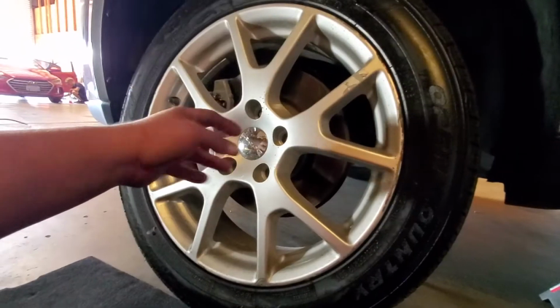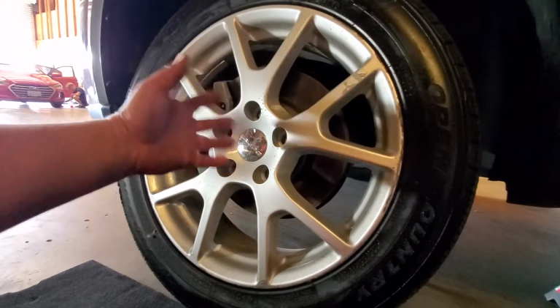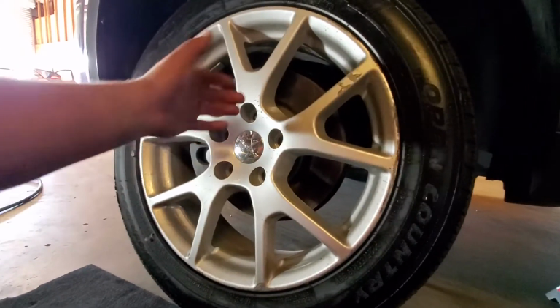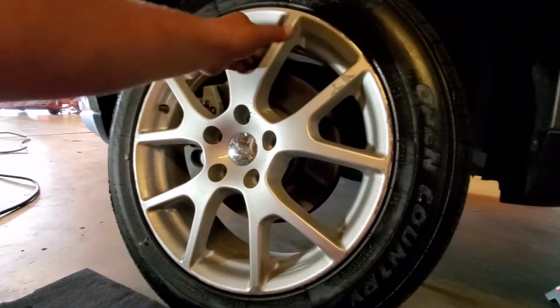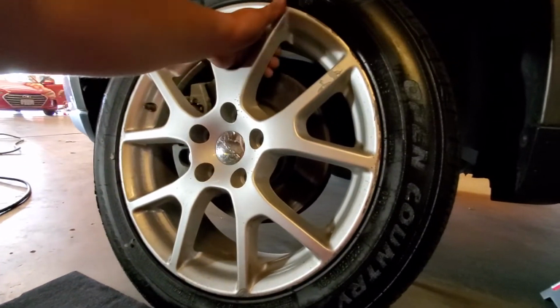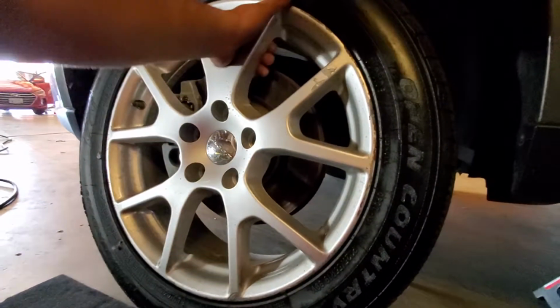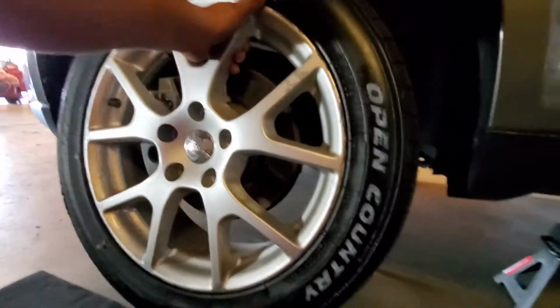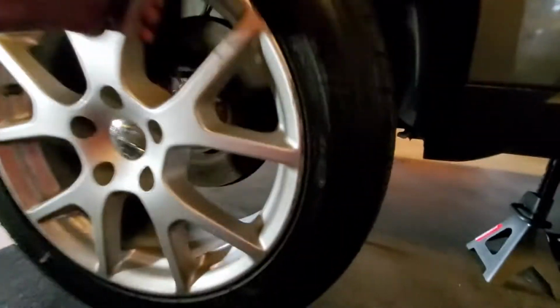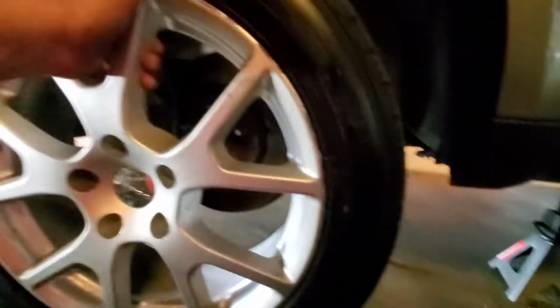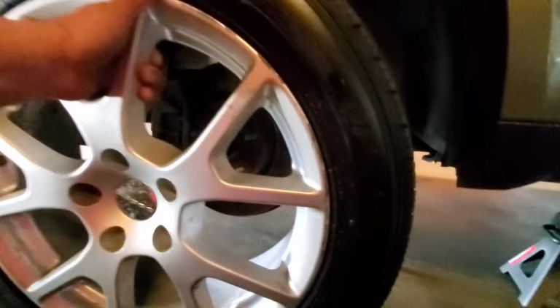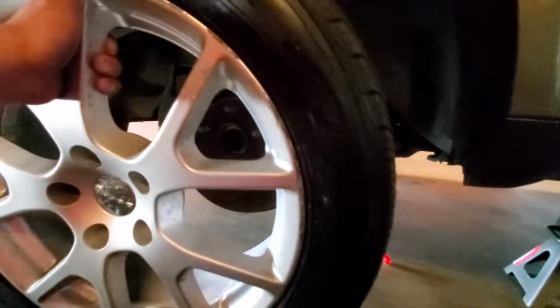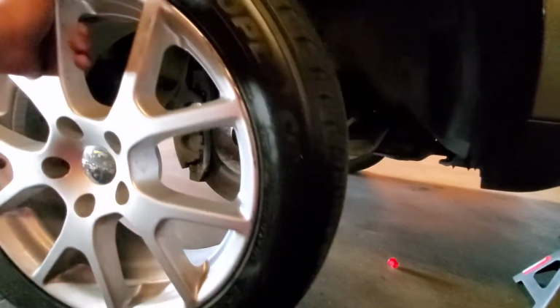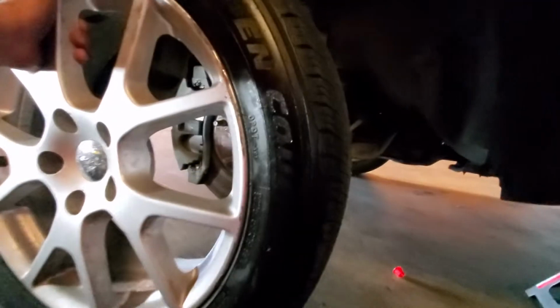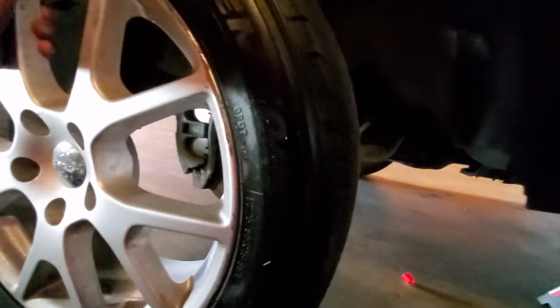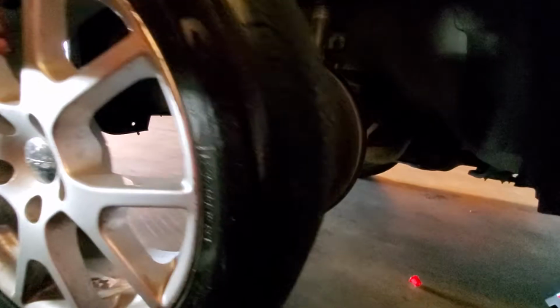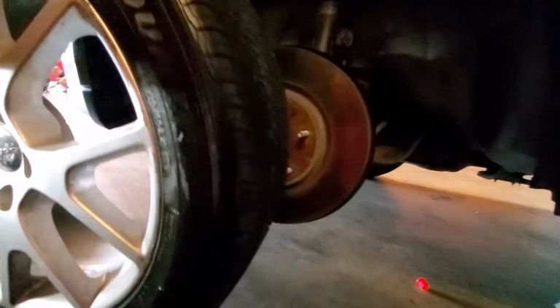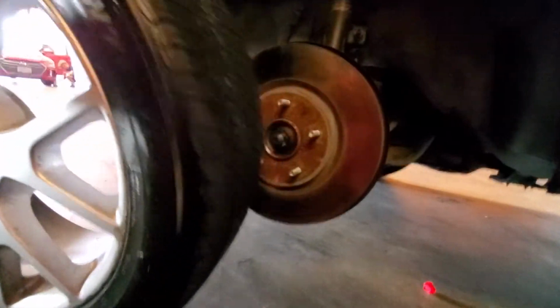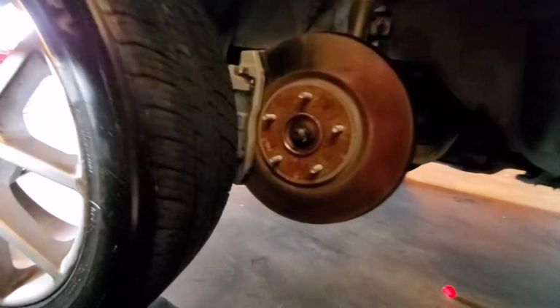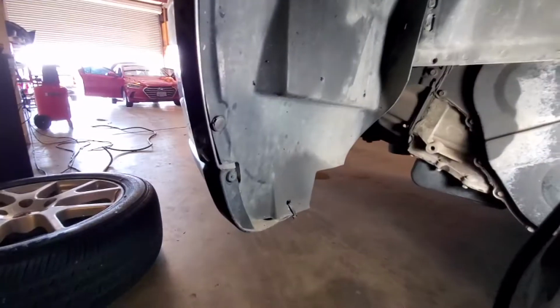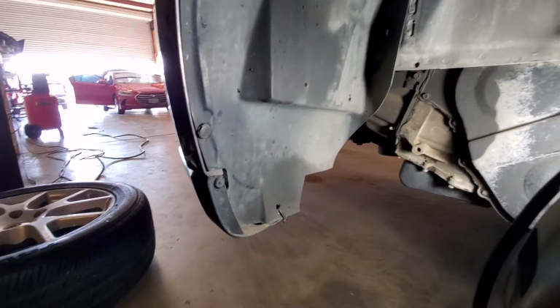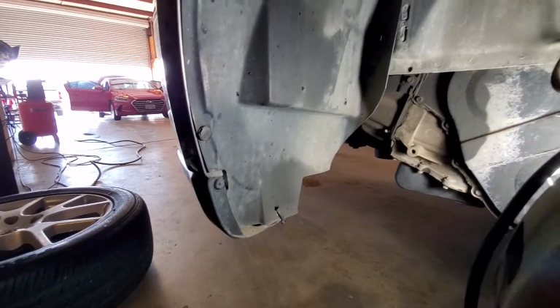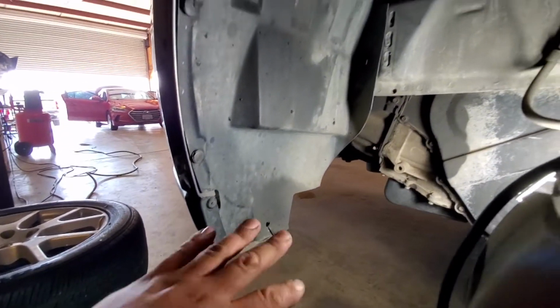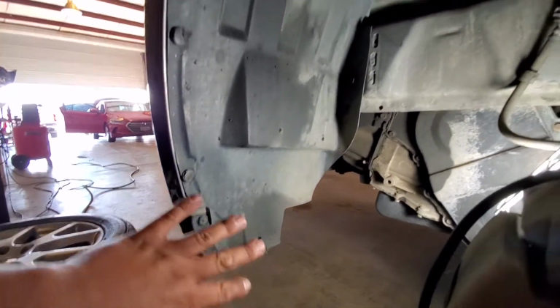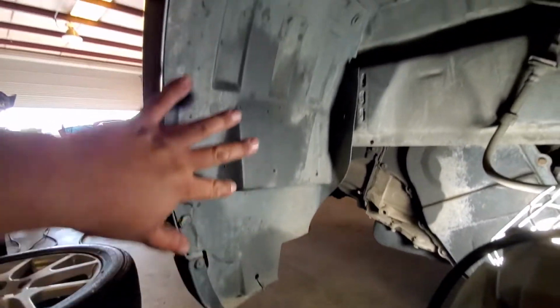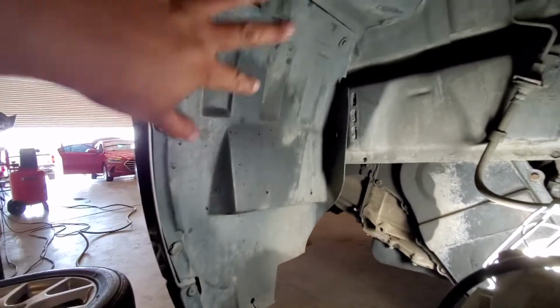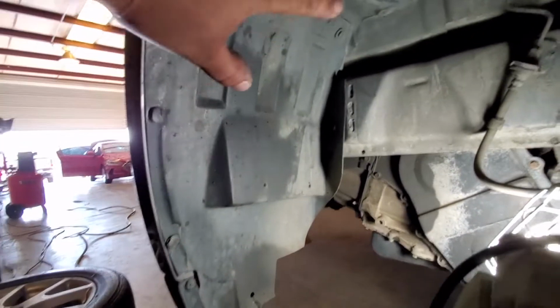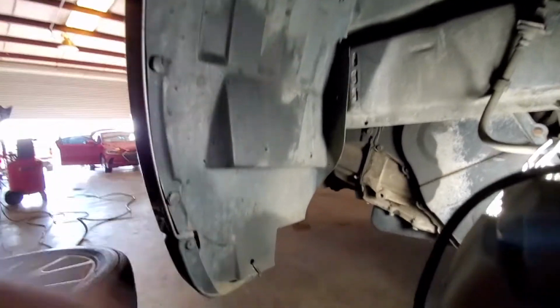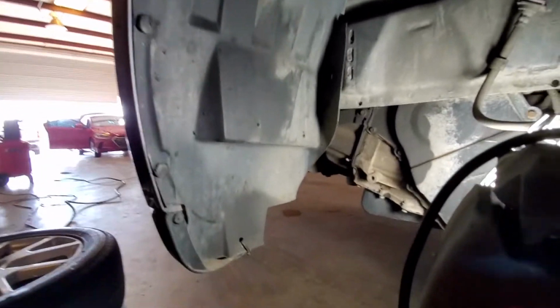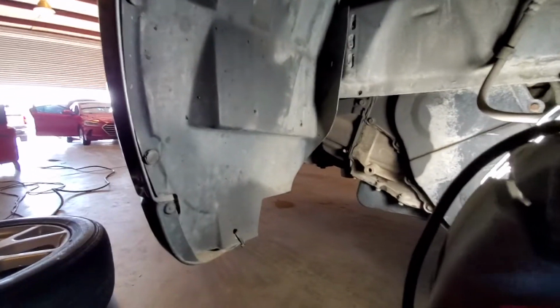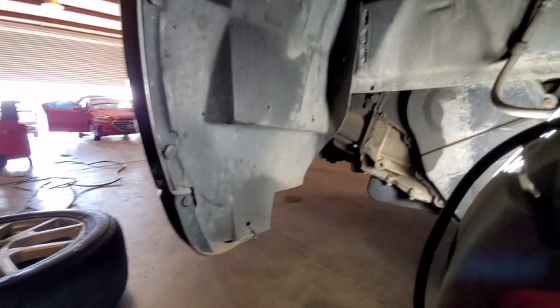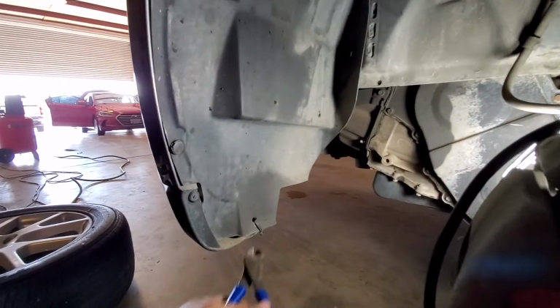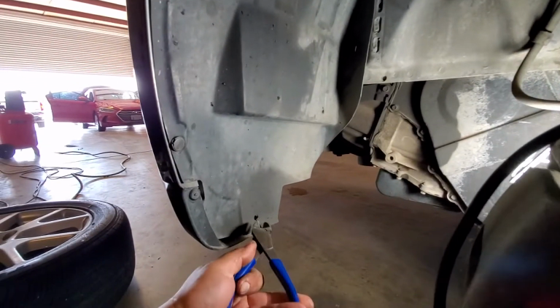Once we have them all off, go ahead and remove the wheel and put it in a nice safe location. Now we have a lot more access to our cover here.